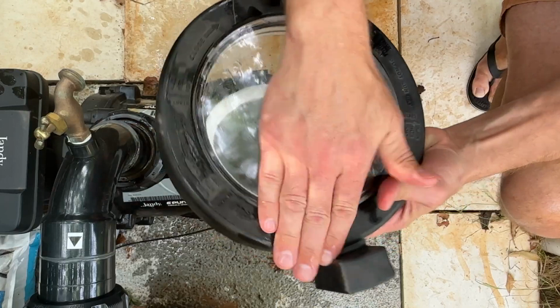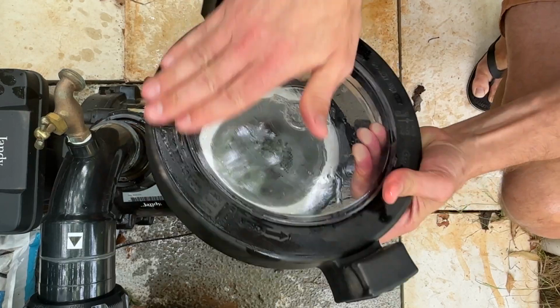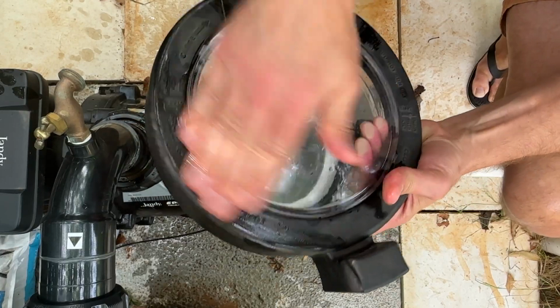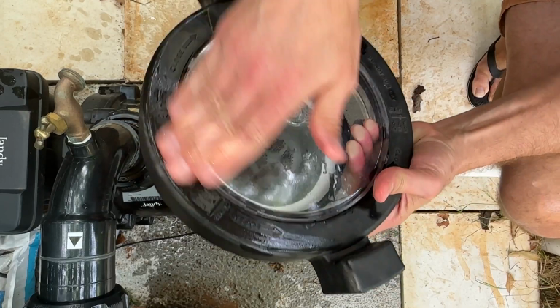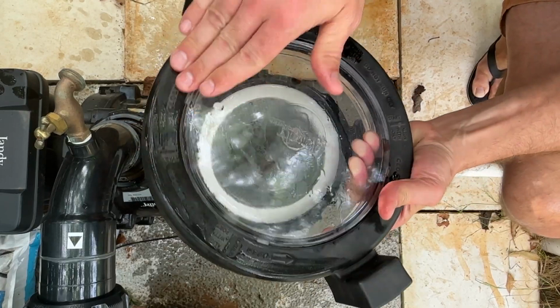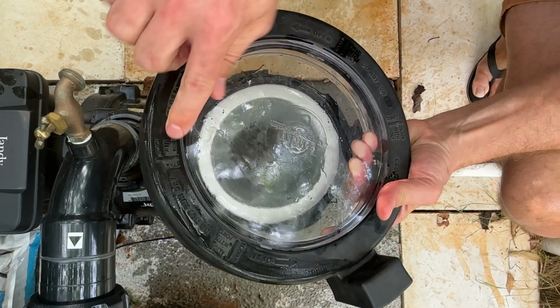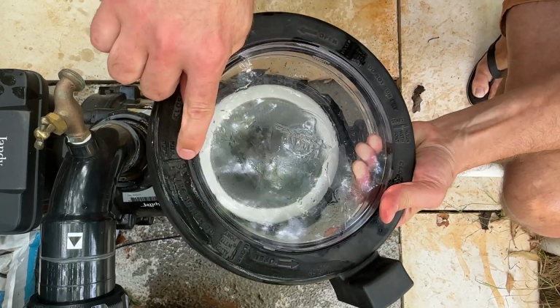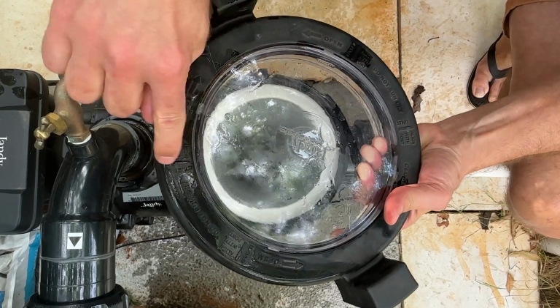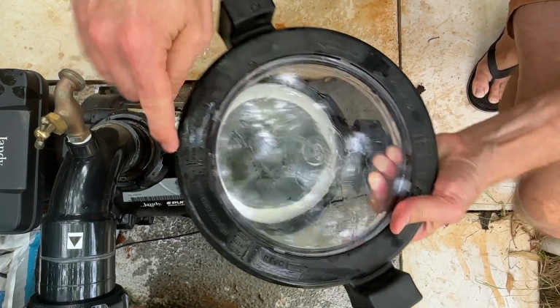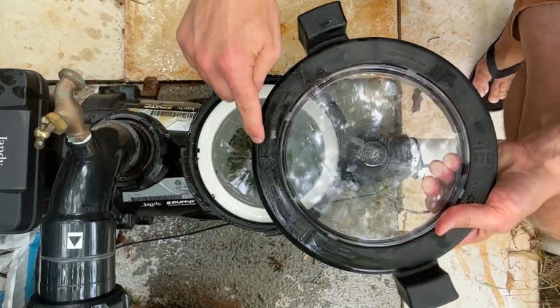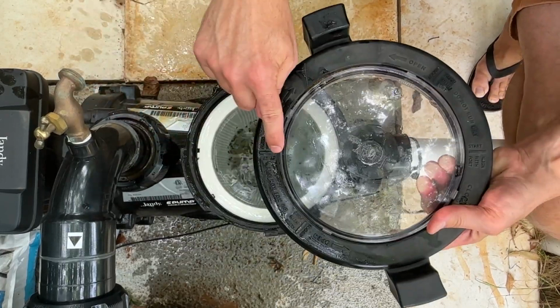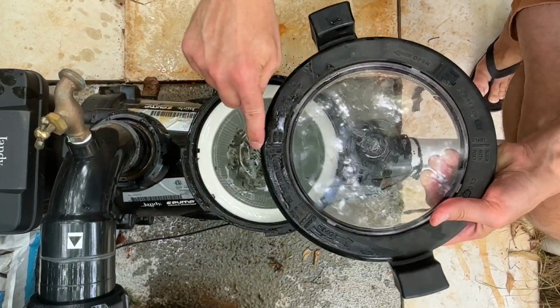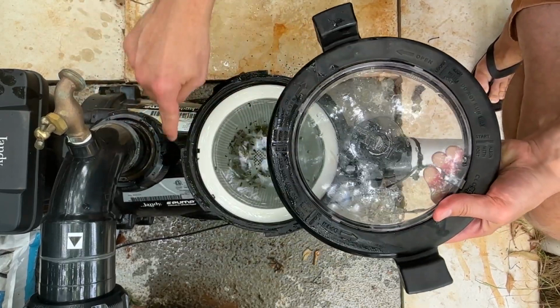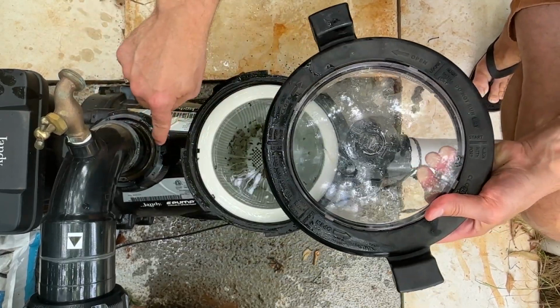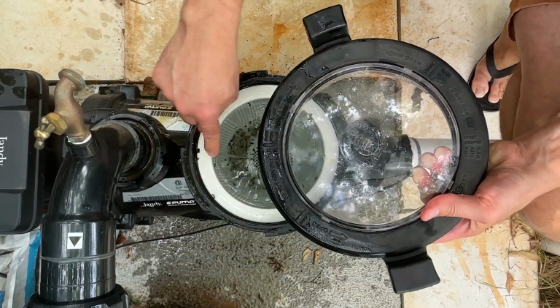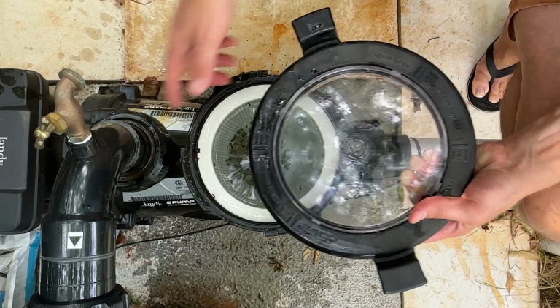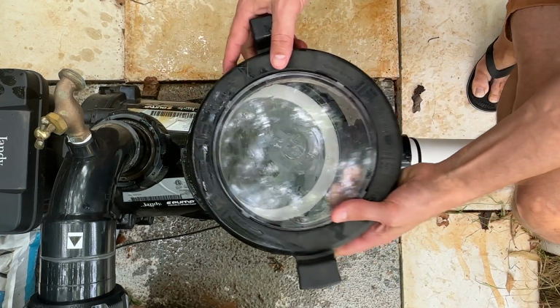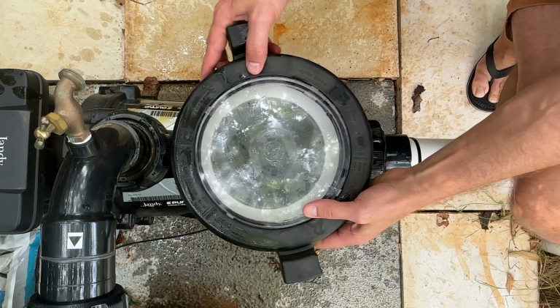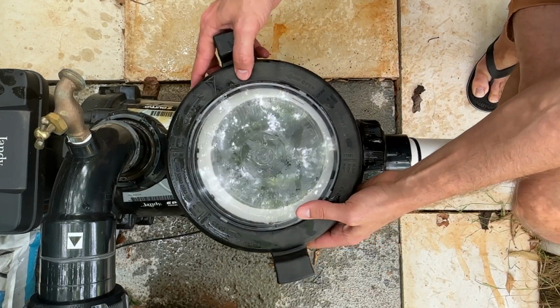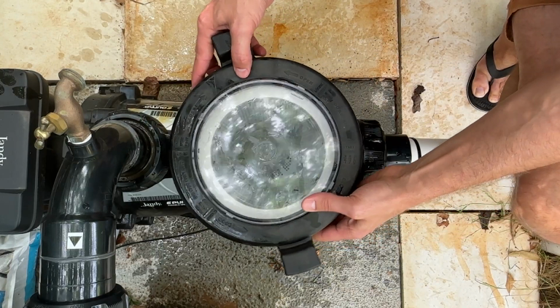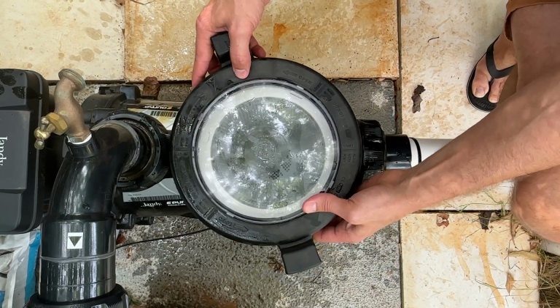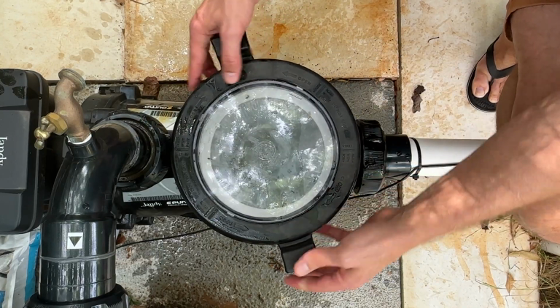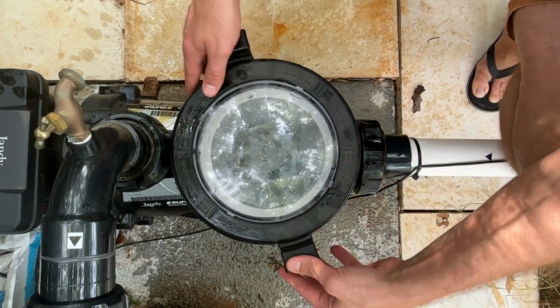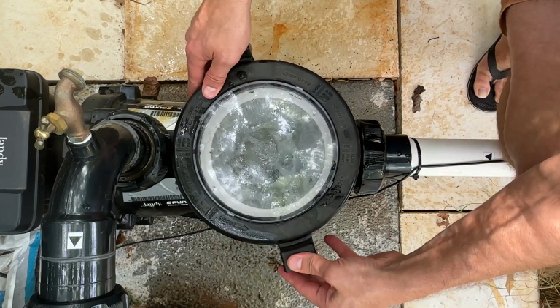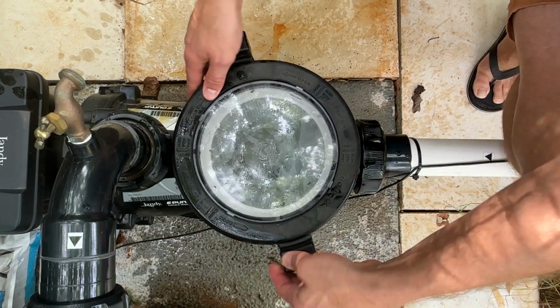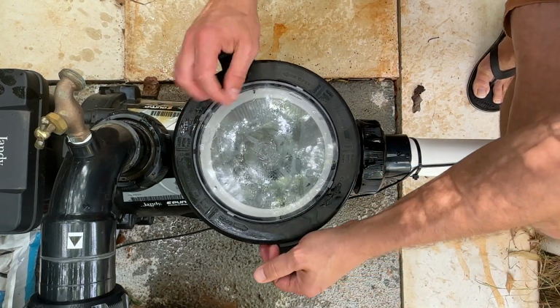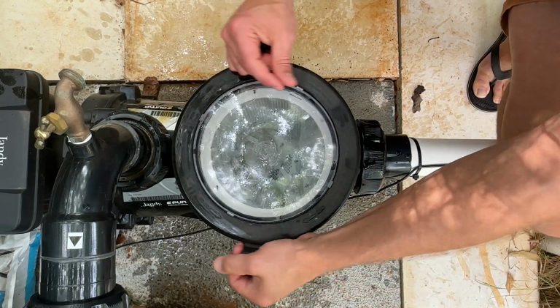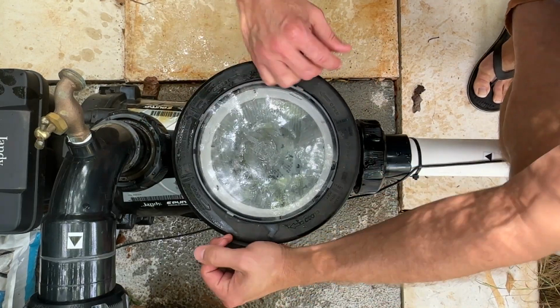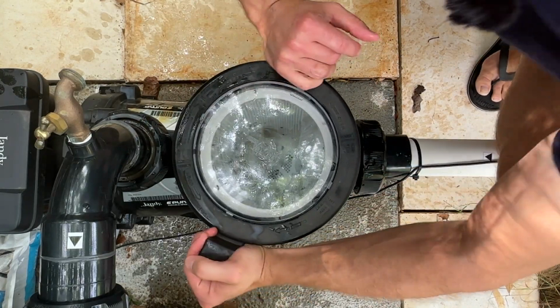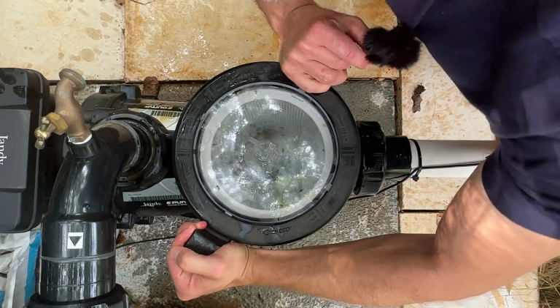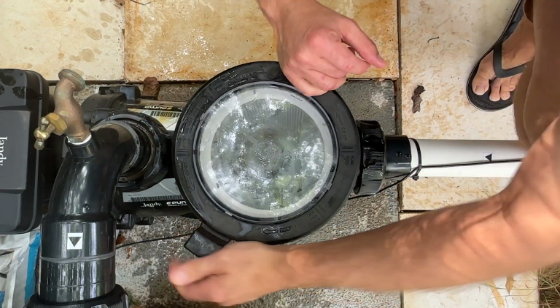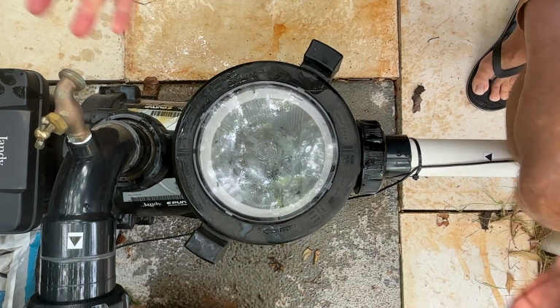Somewhere on there, on the edge, you're going to see it say 'start.' You just want to have that start line lined up right here. It seats, and then you turn it. And that's it.